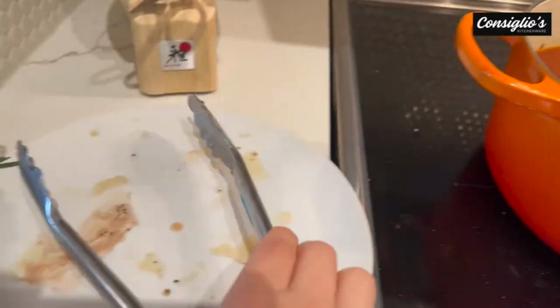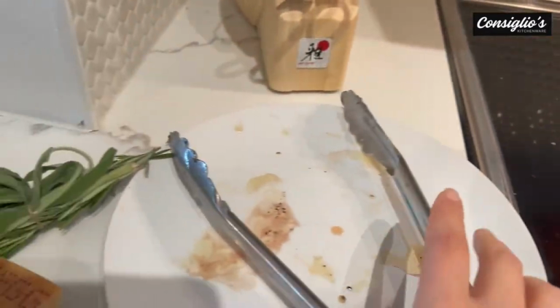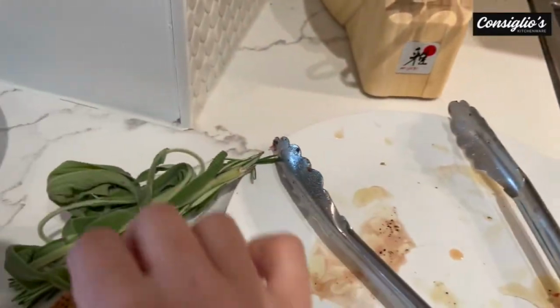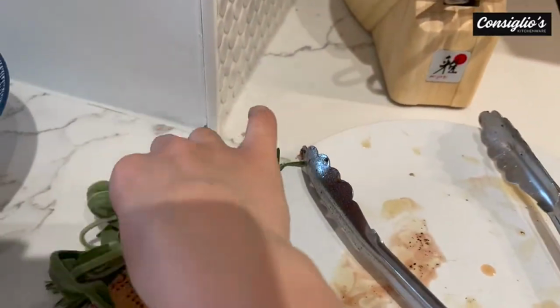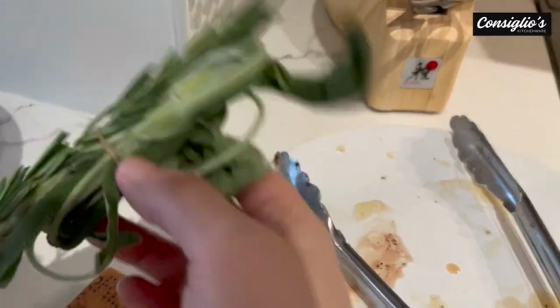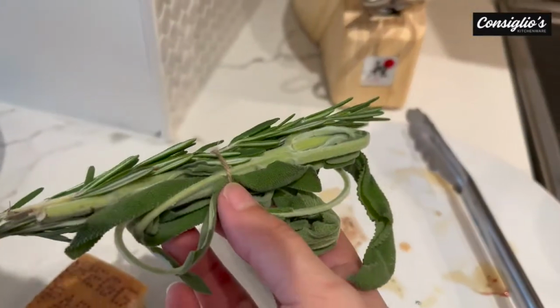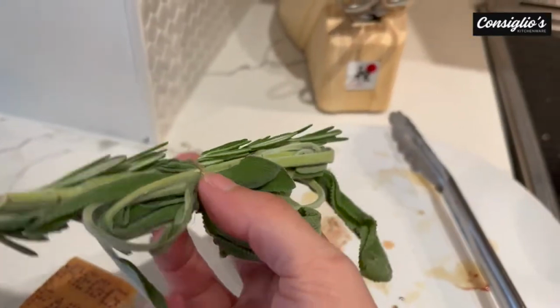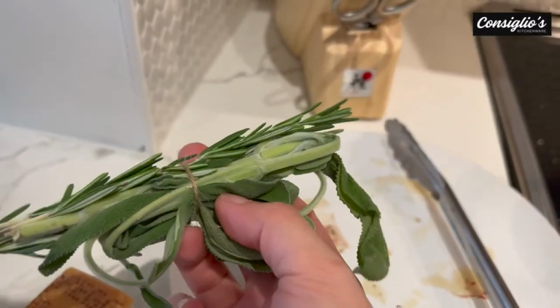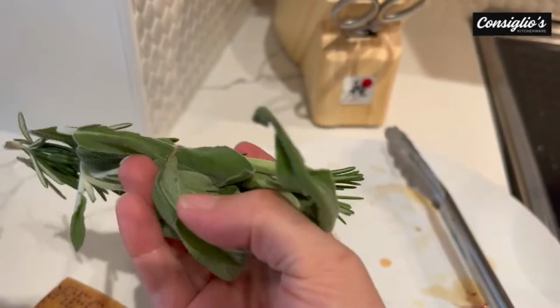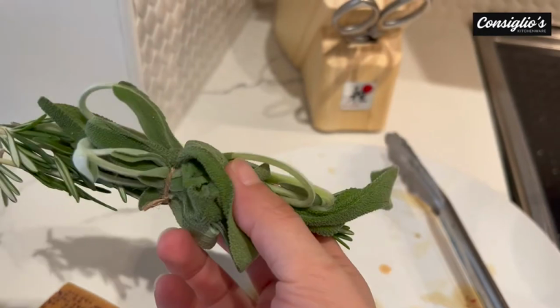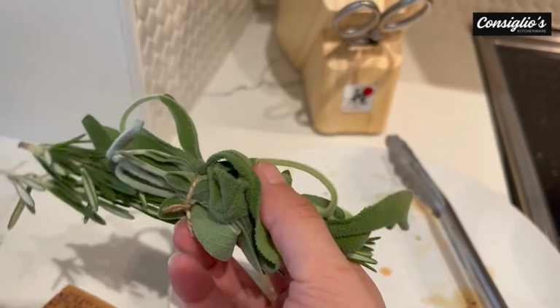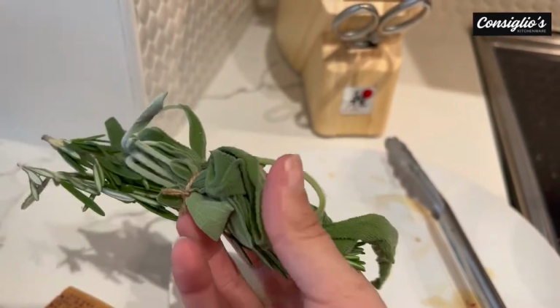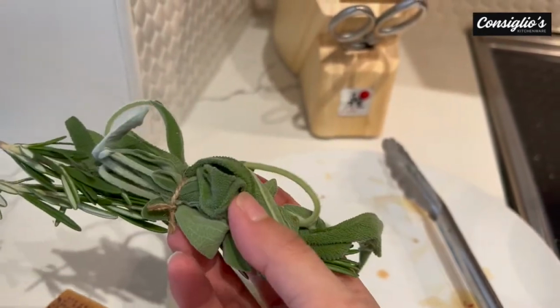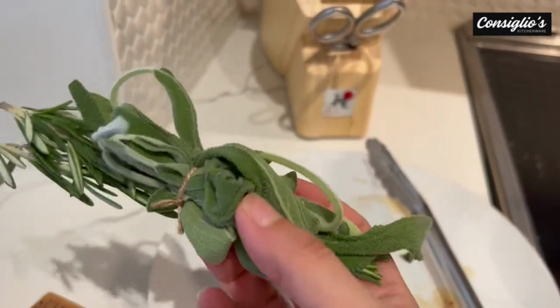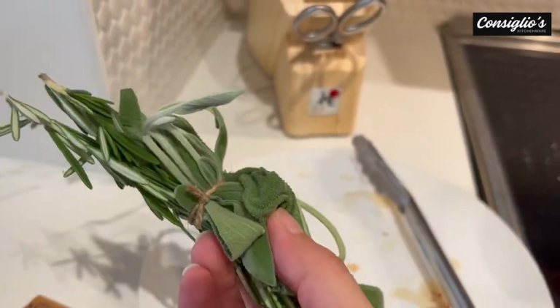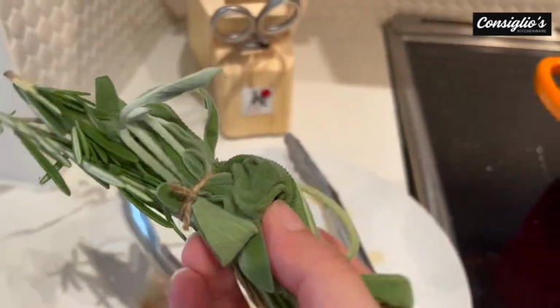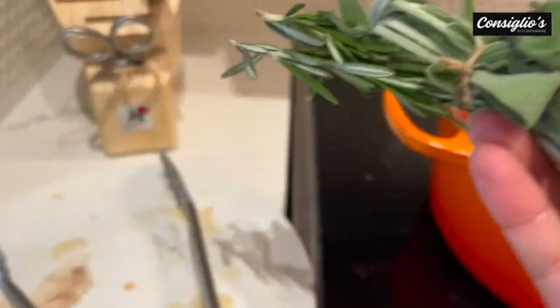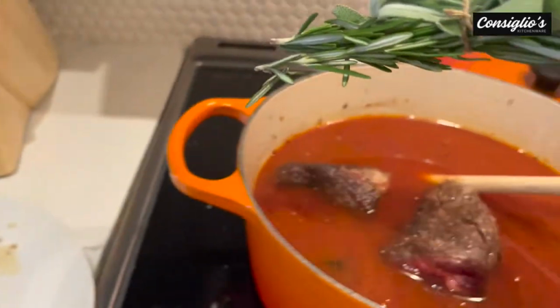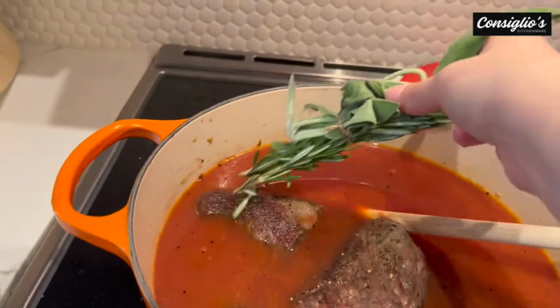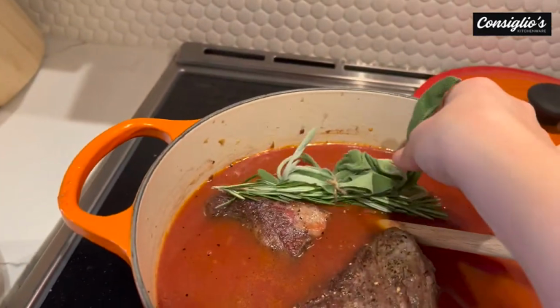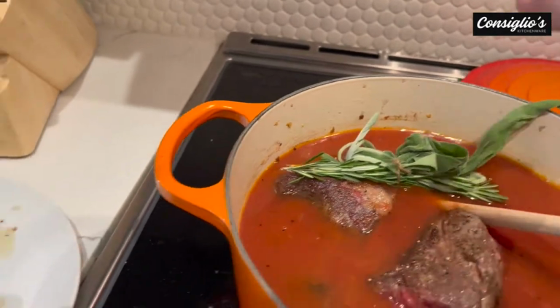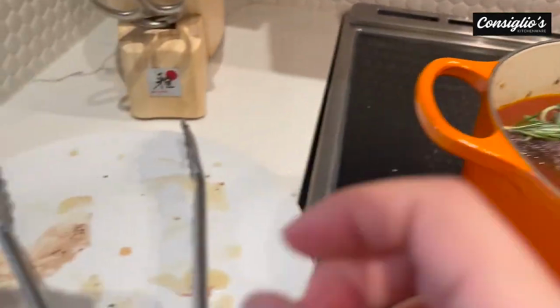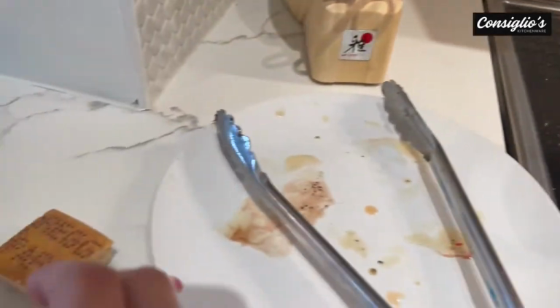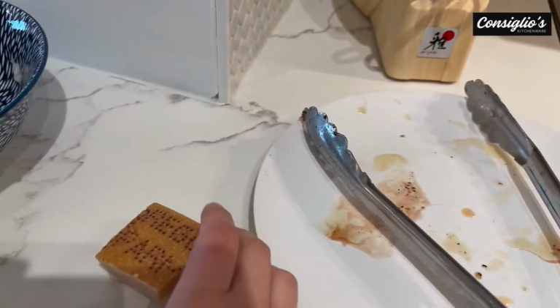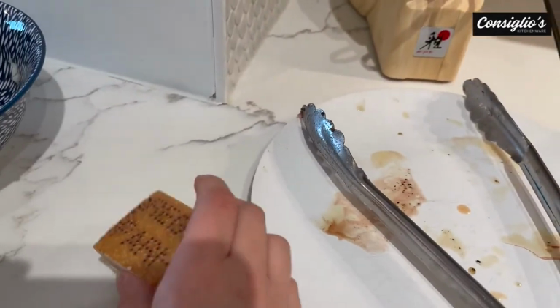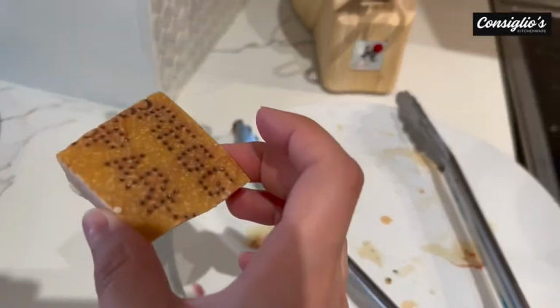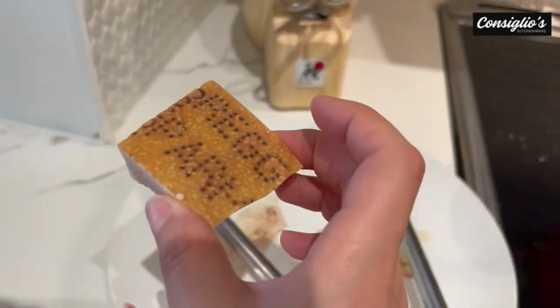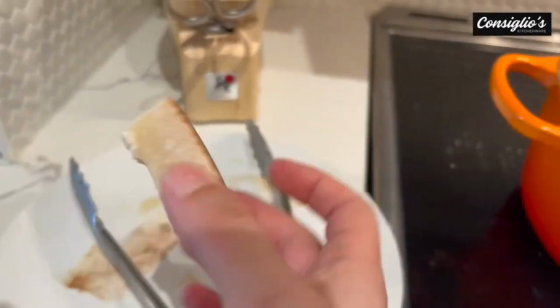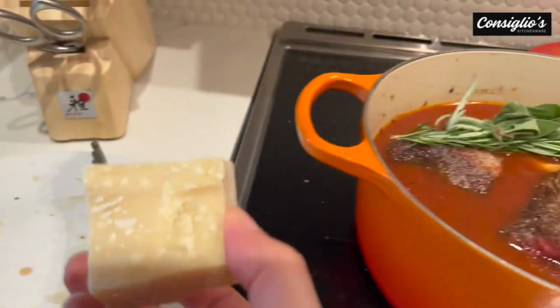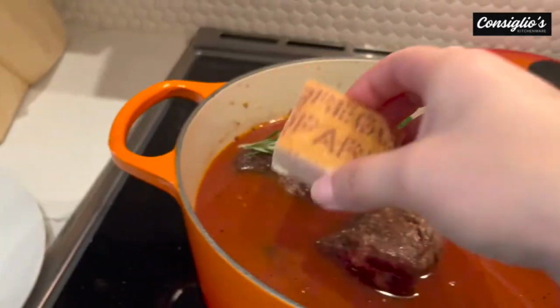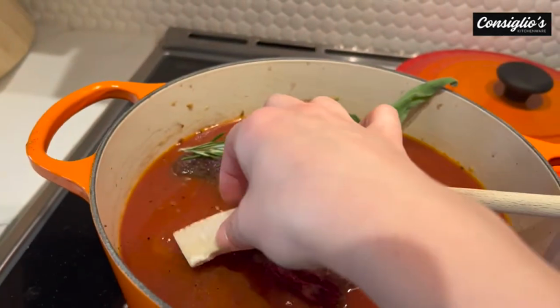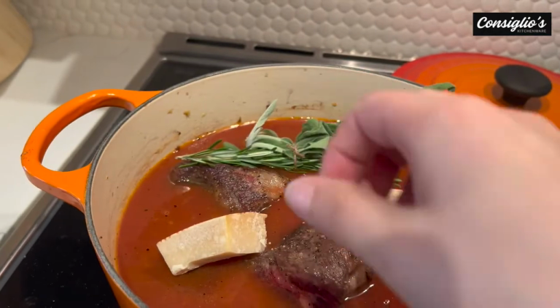To add an extra boost of flavor, we've got our bouquet garni. I've got rosemary and sage — fresh — I've tied it up so it will be easy for me to take out later. And the rind of a piece of parmesan — we're going to also add that in.